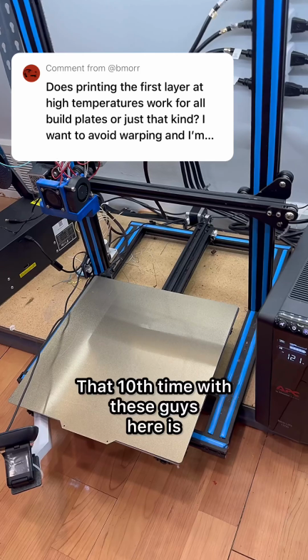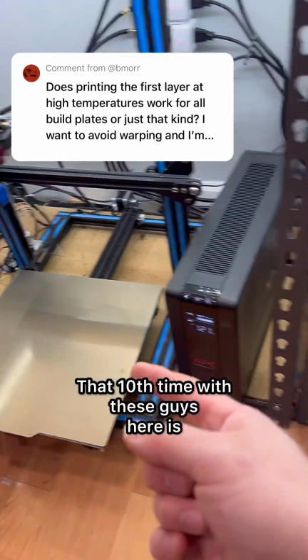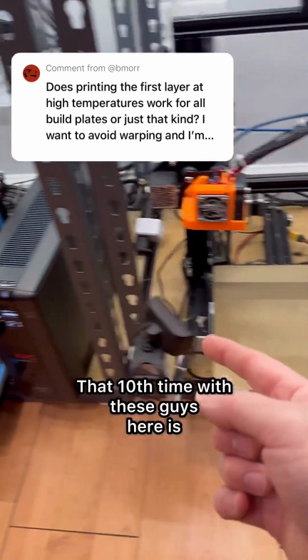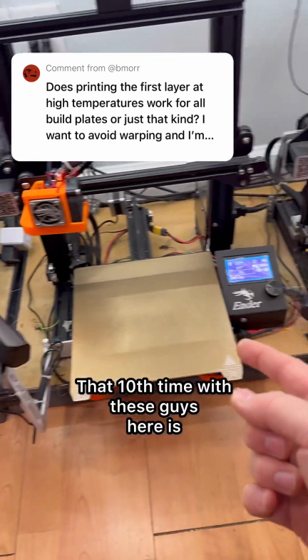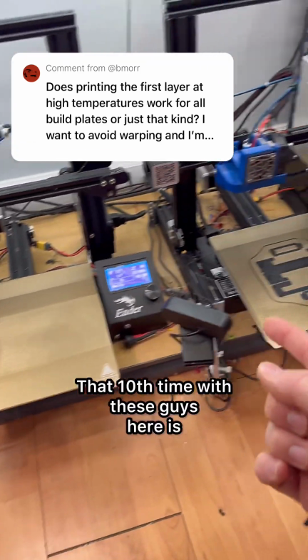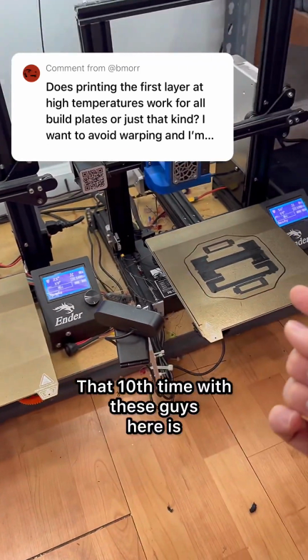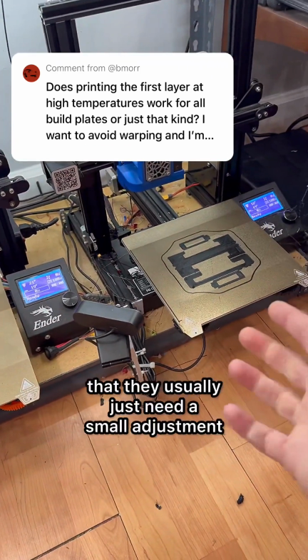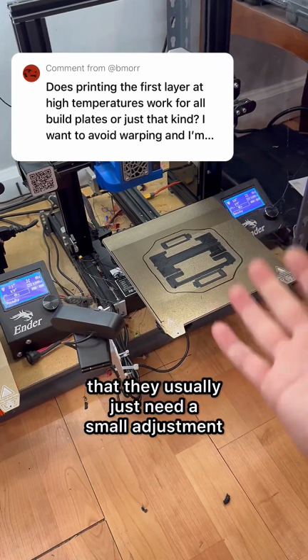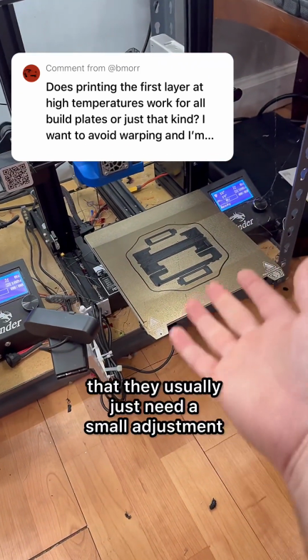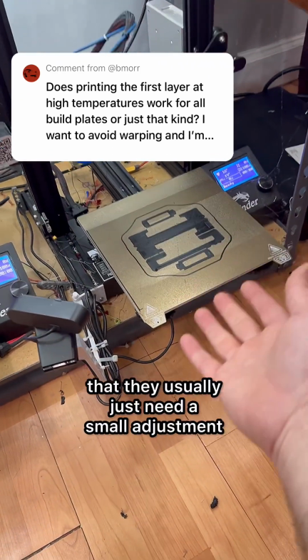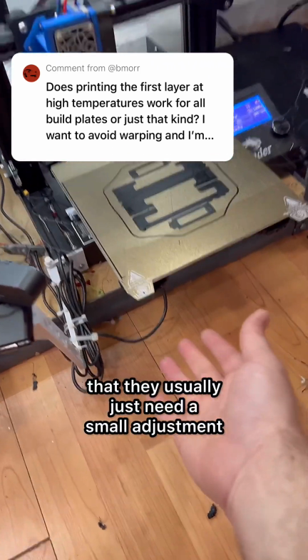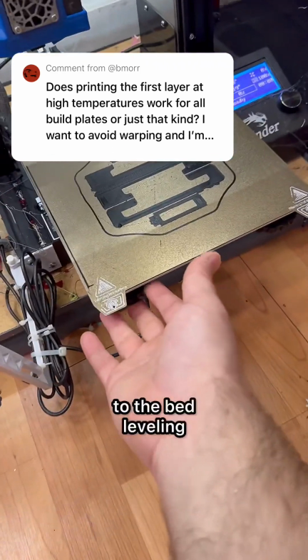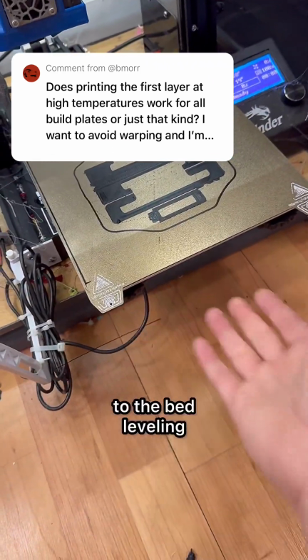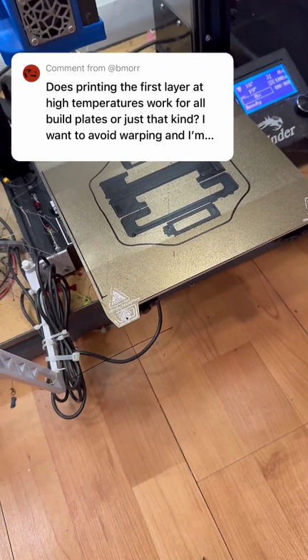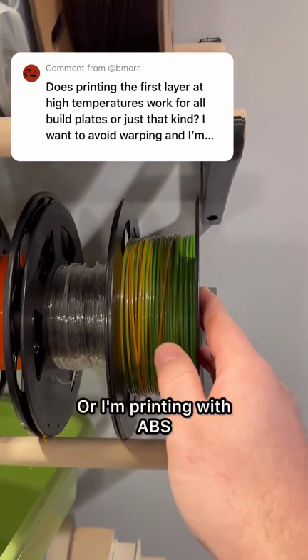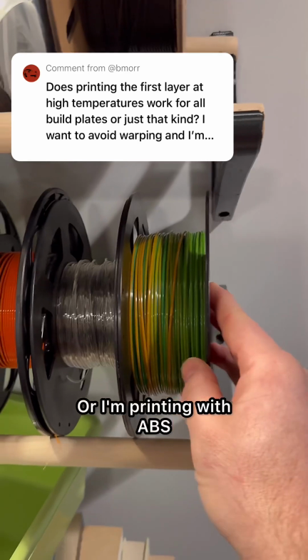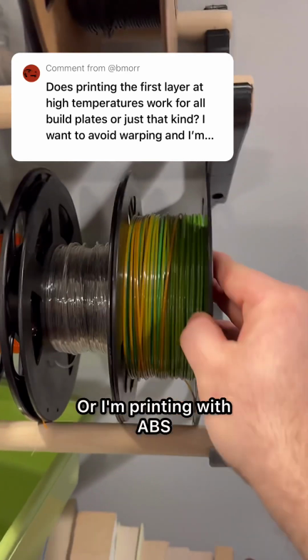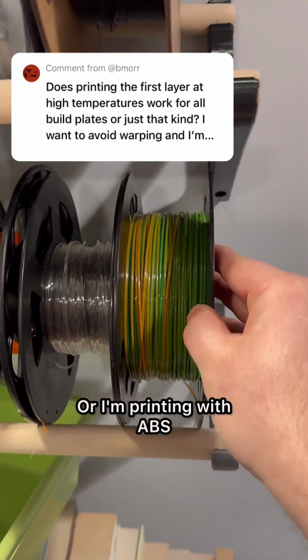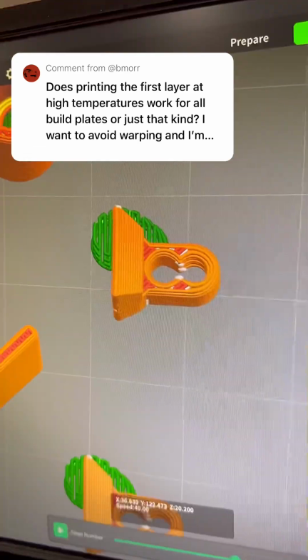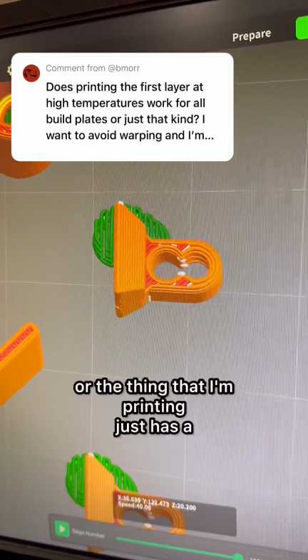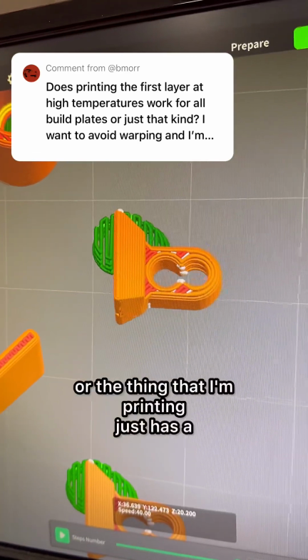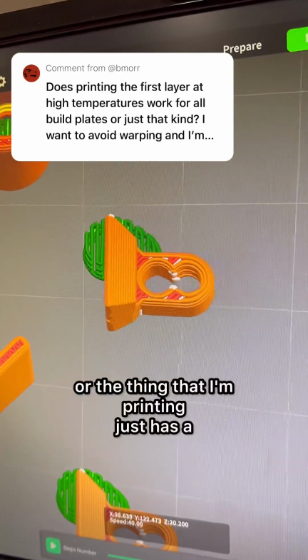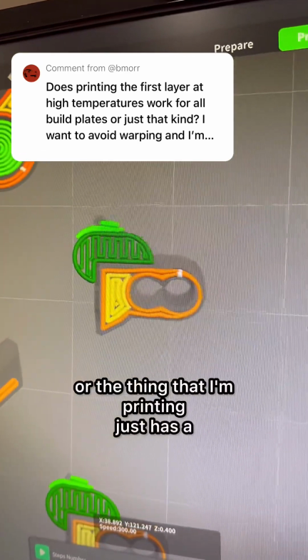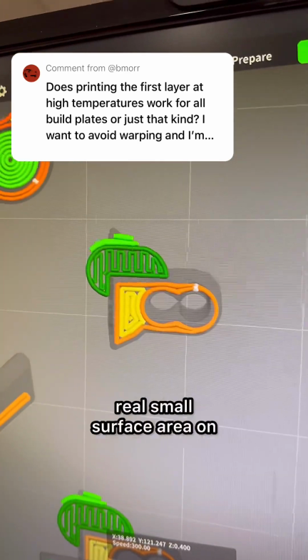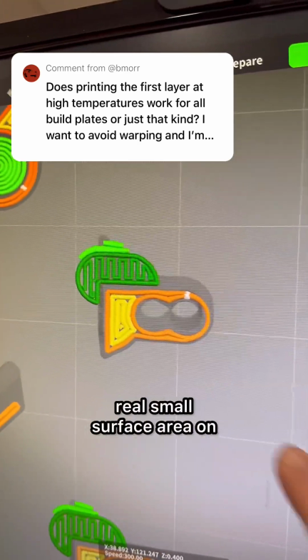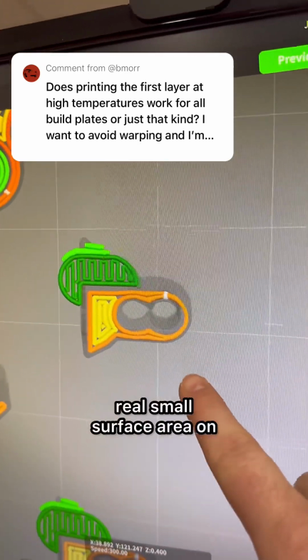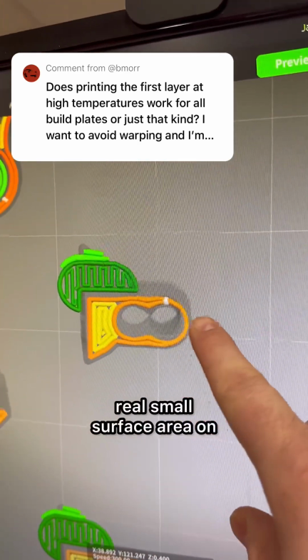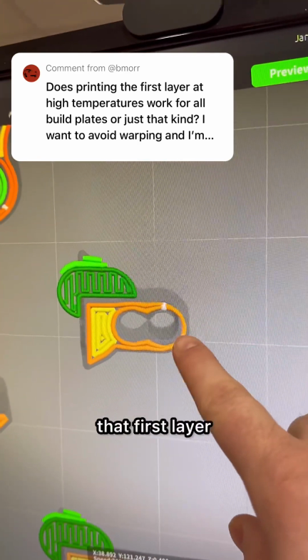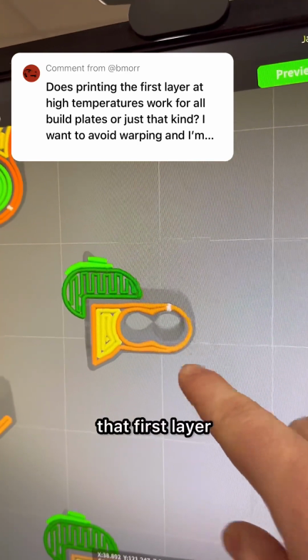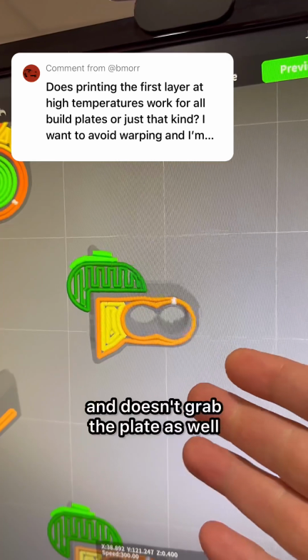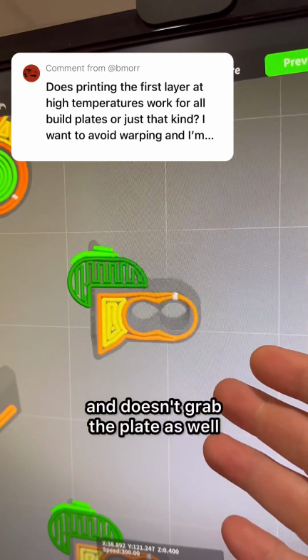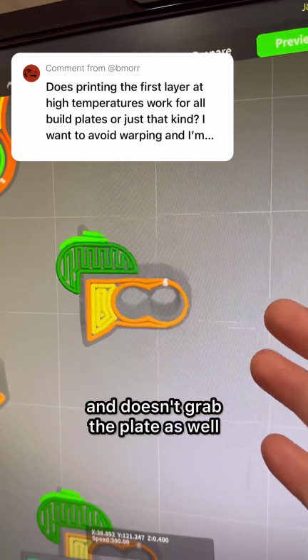That tenth time is usually just a small adjustment needed to the bed leveling, or I'm printing with ABS, or the thing I'm printing just has a really small surface area on that first layer and doesn't grab the plate as well.